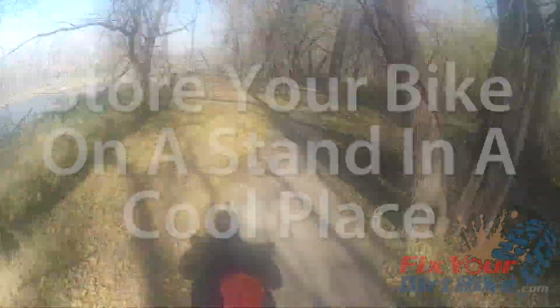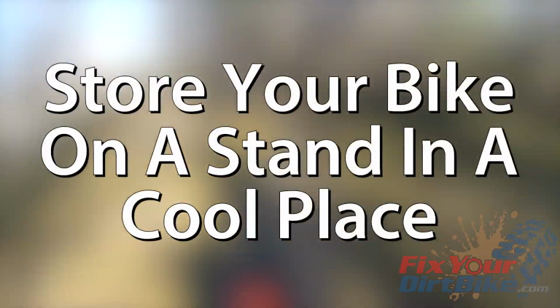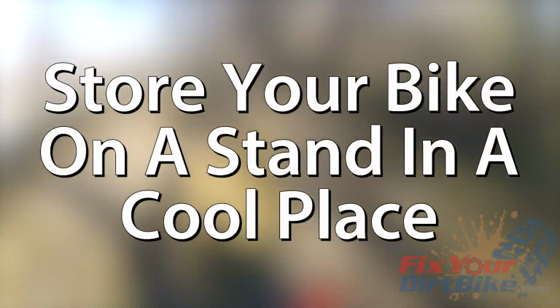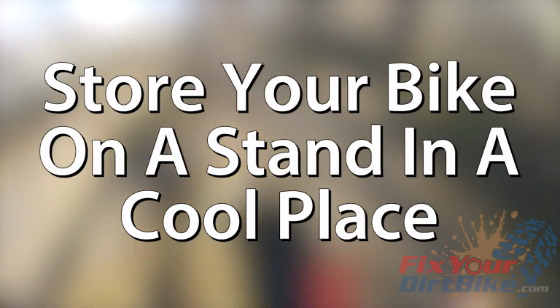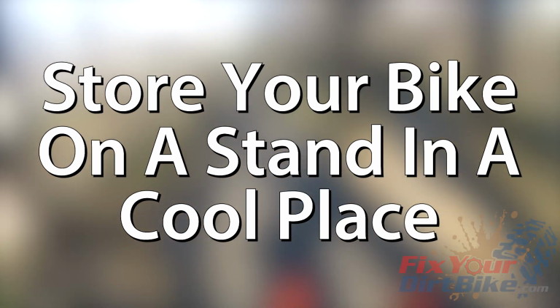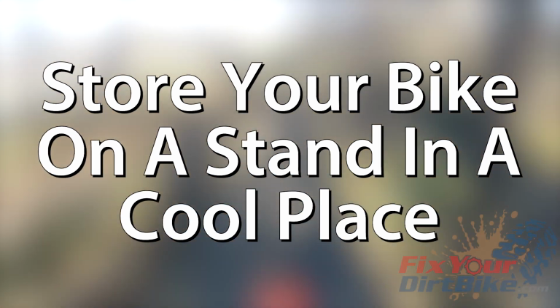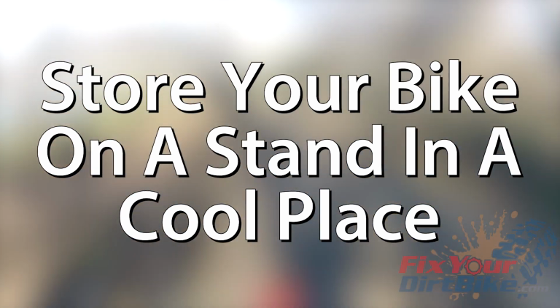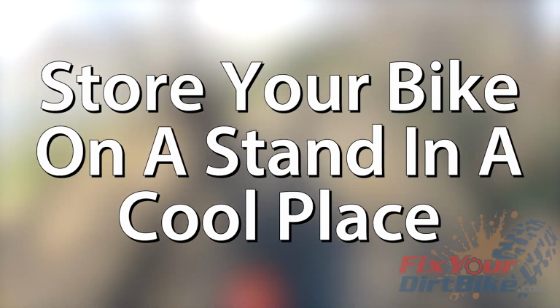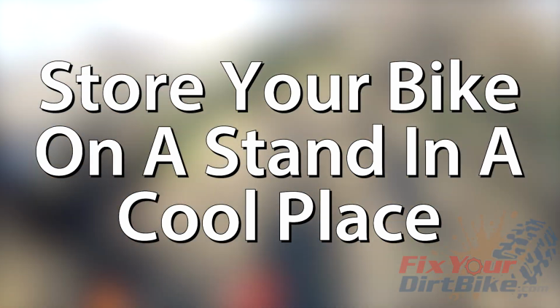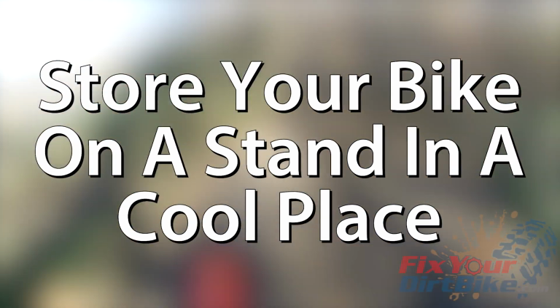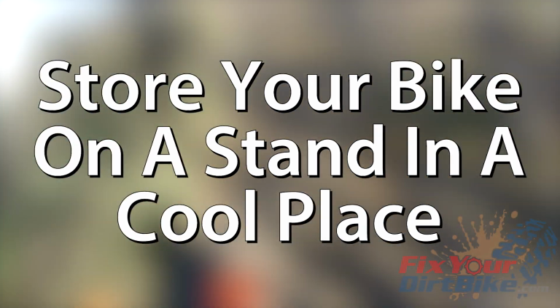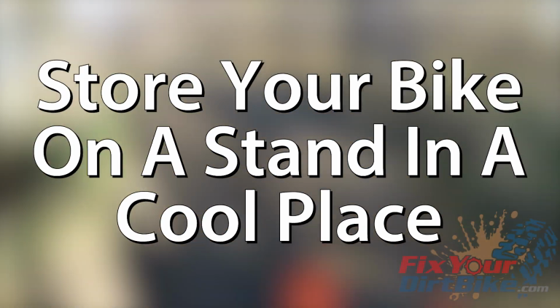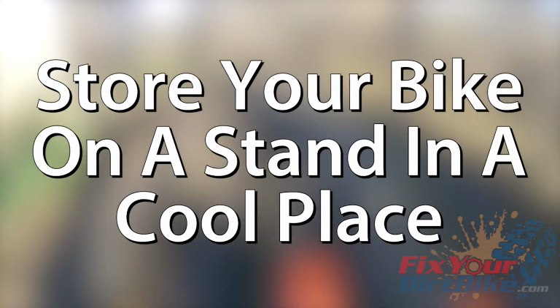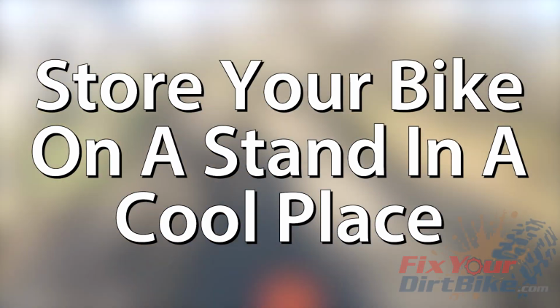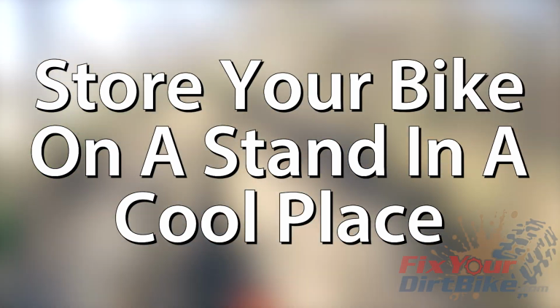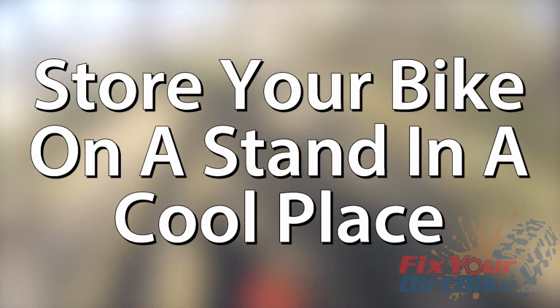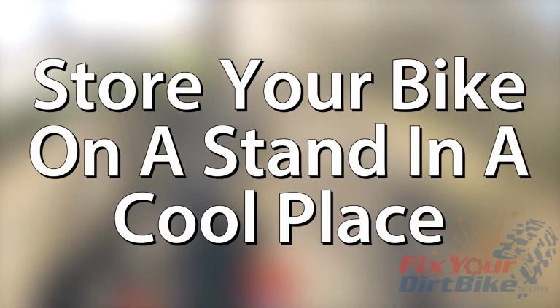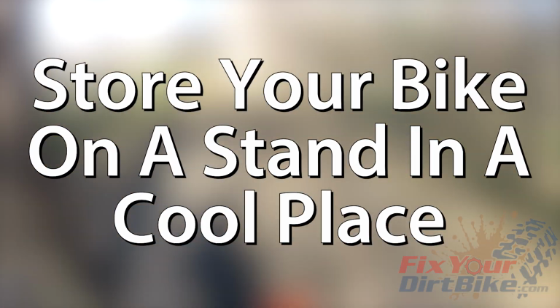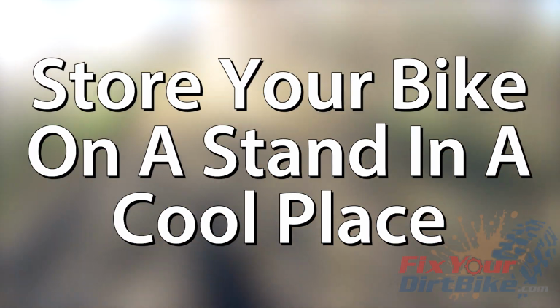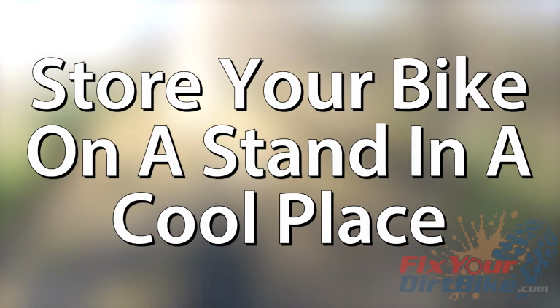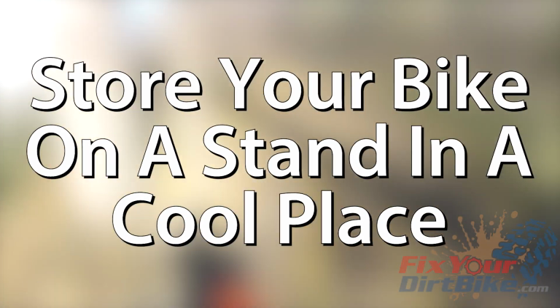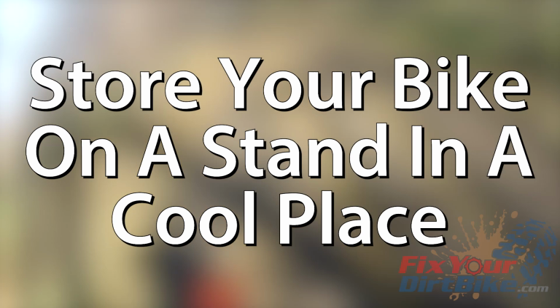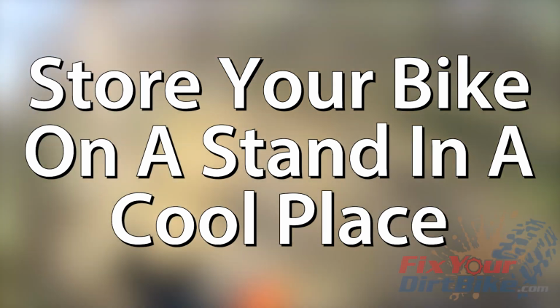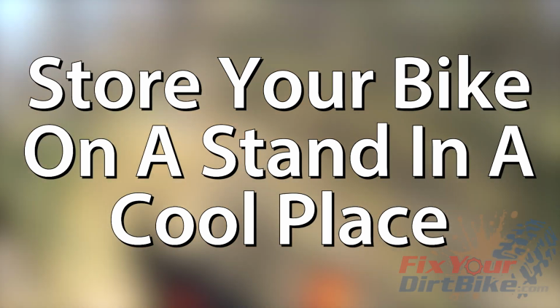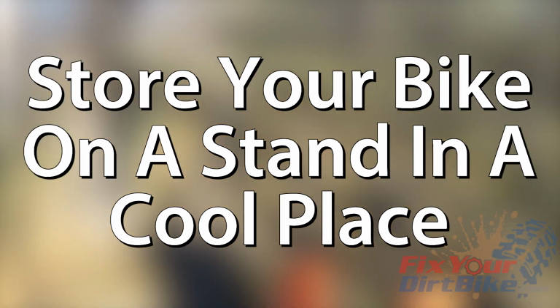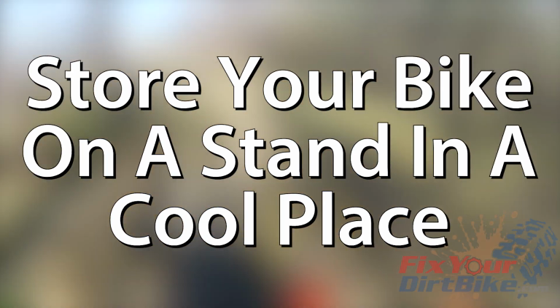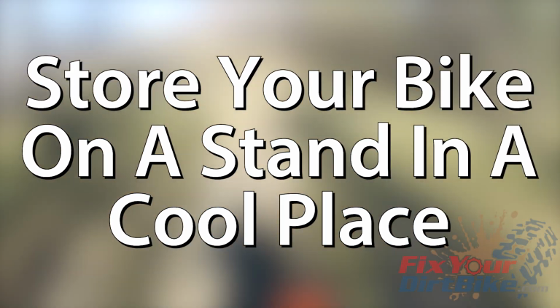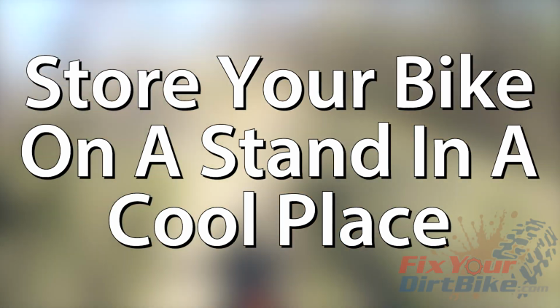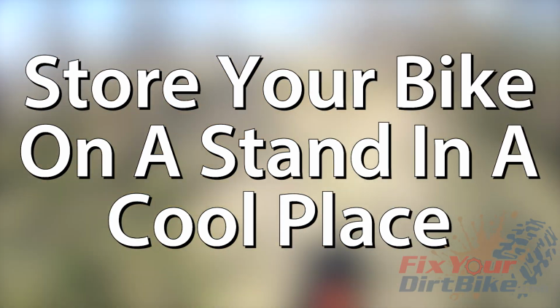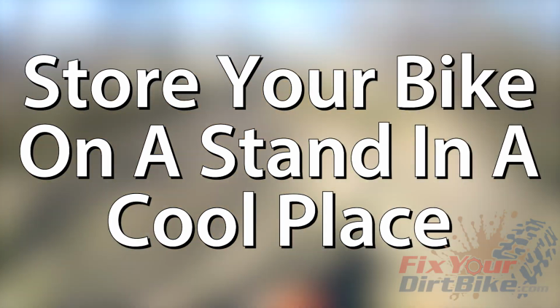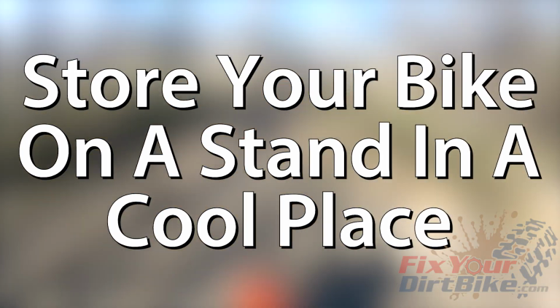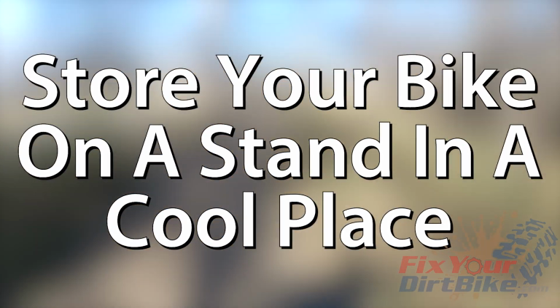So to recap, the best way to prevent dry rot is to put your bike on a stand in a dark, cool place when you aren't riding. Storing your bike on a stand is ideal for long-term storage for several reasons, but I get into that in a different video.